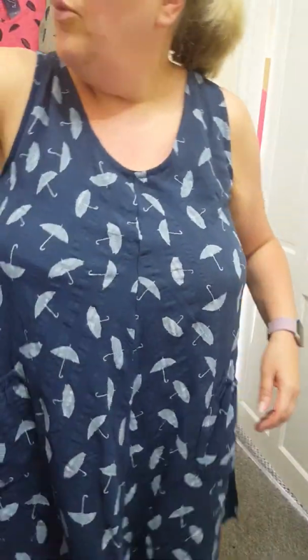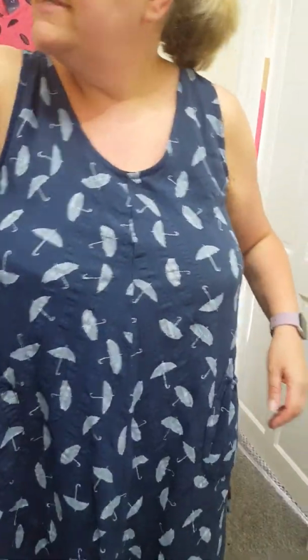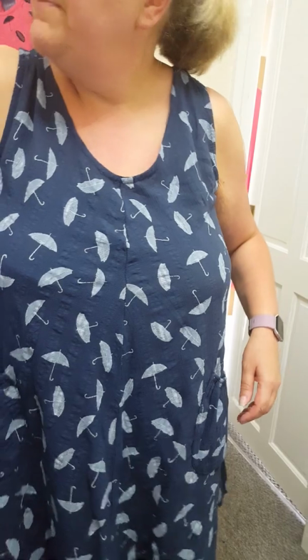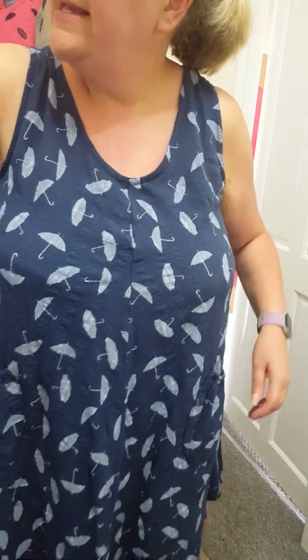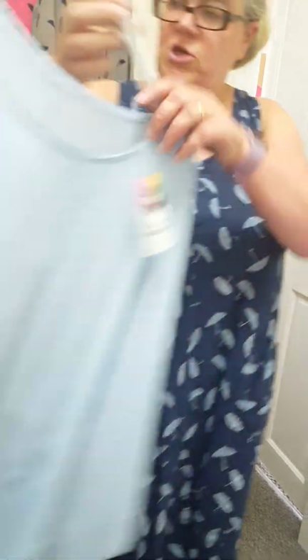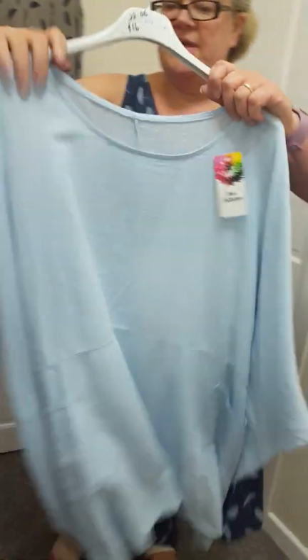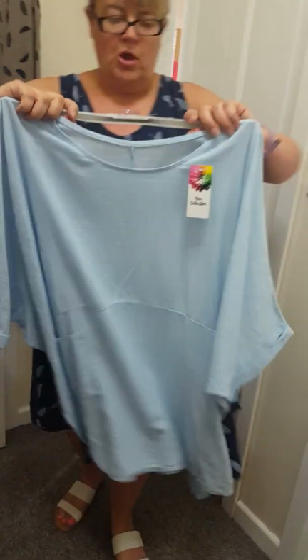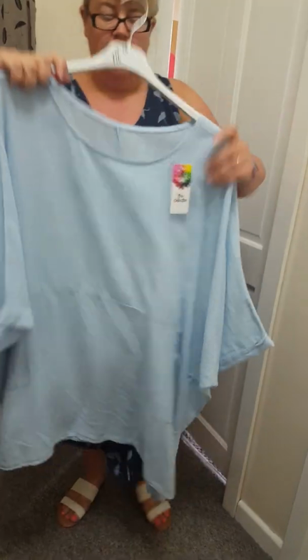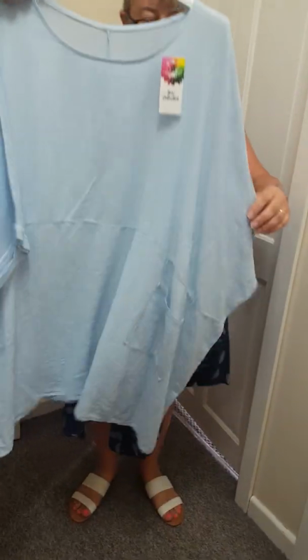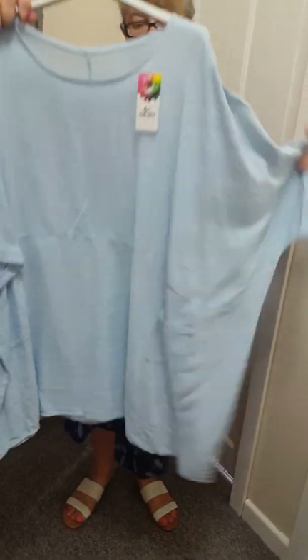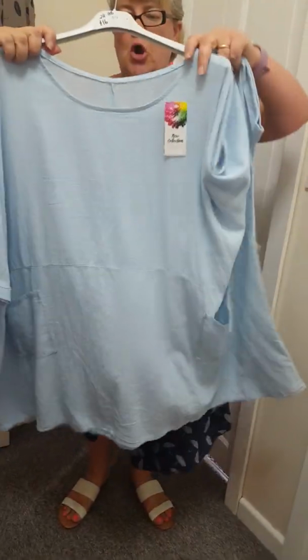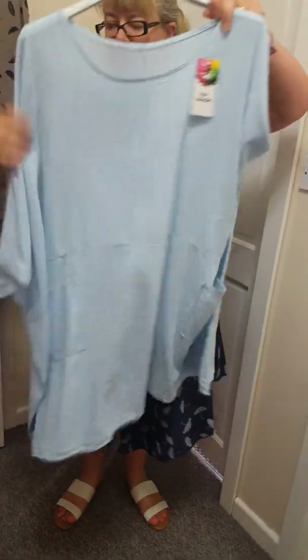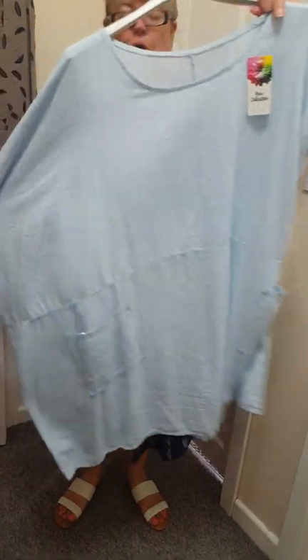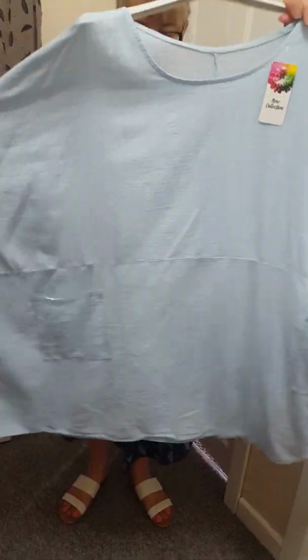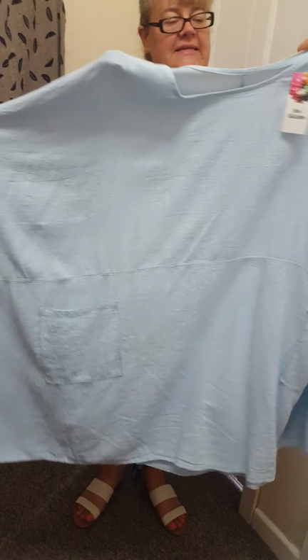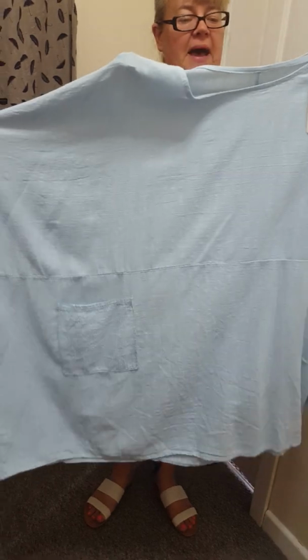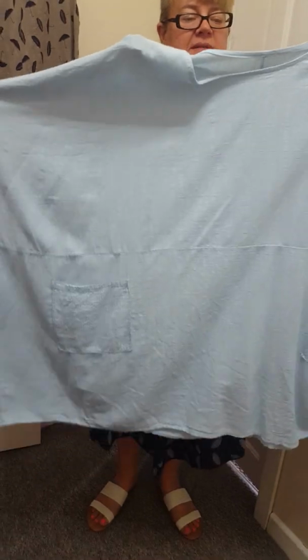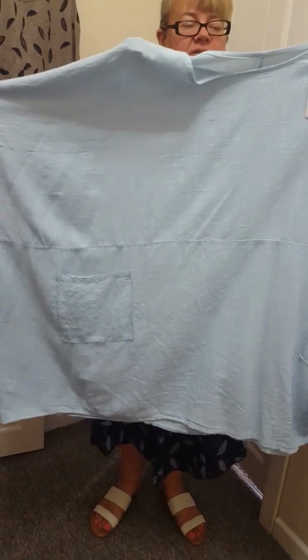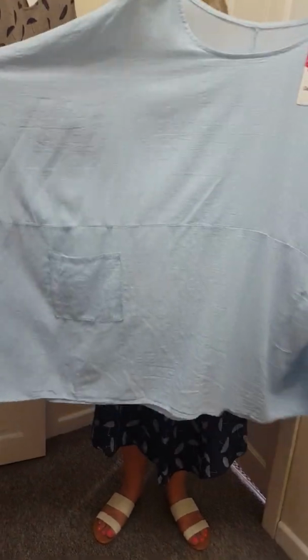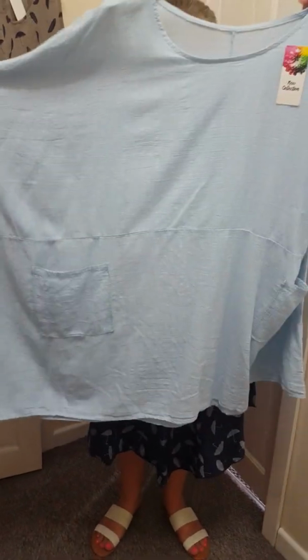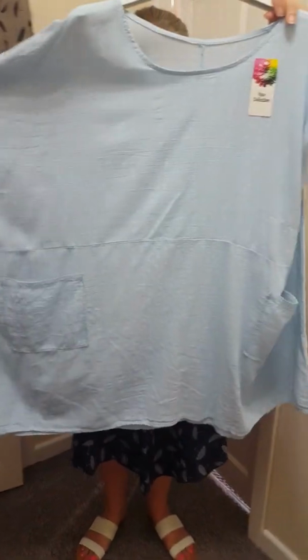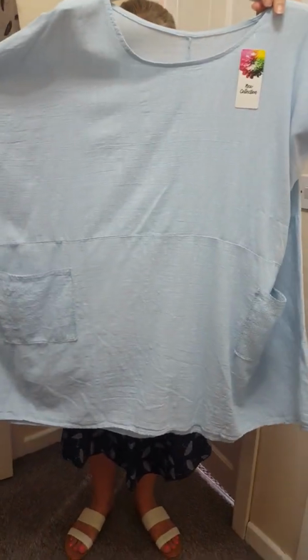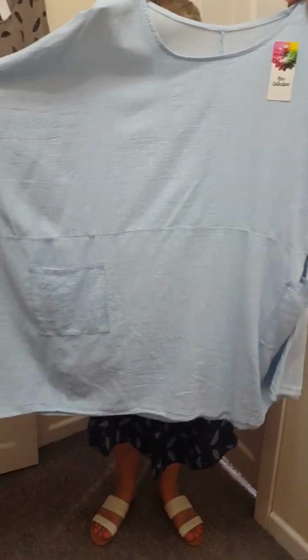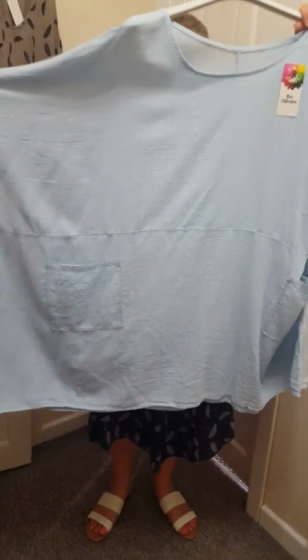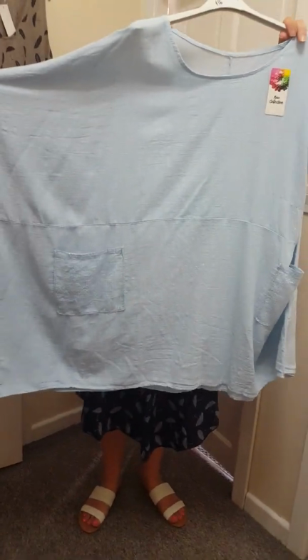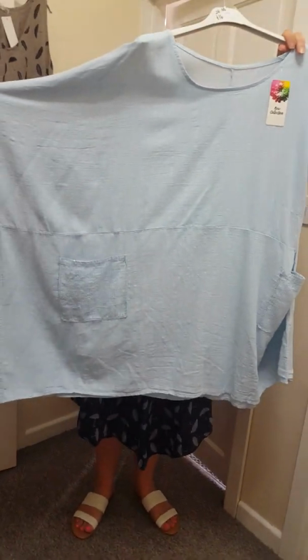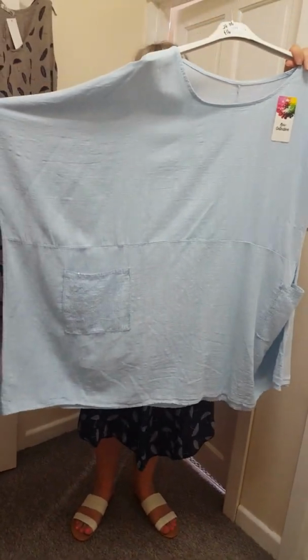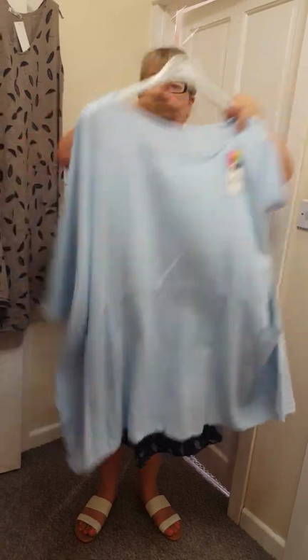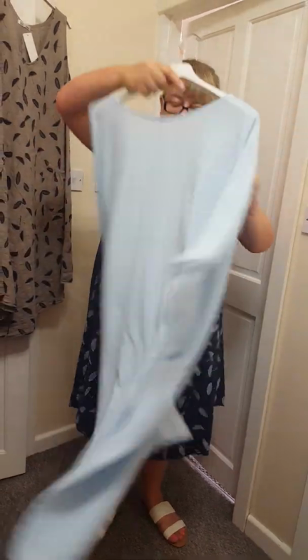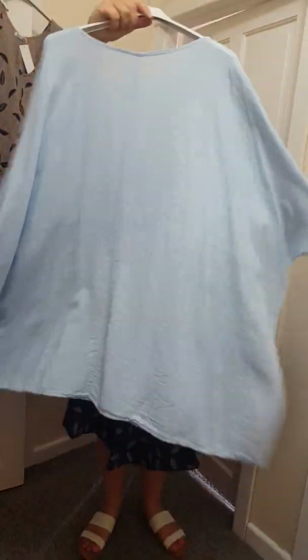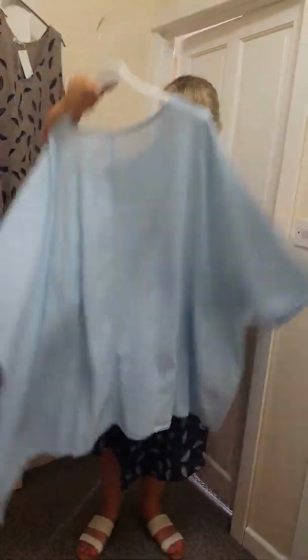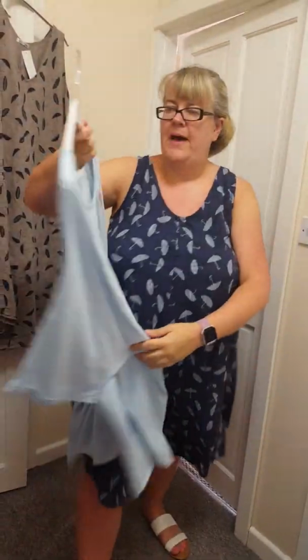We've got sequin pocket tops. I've just got the pale blue but I will restock tomorrow. These are £16. One size will fit a 22 to a 28. And they've just got sequin pockets and plain at the back.